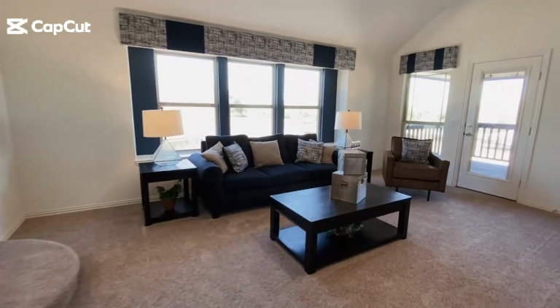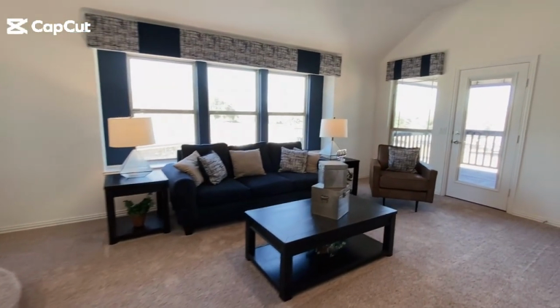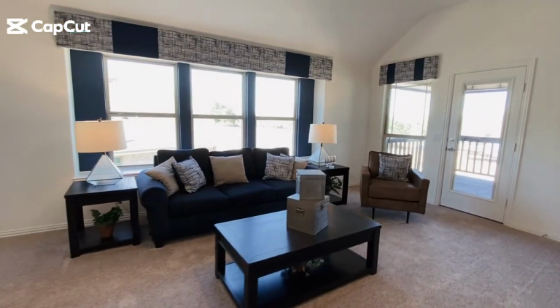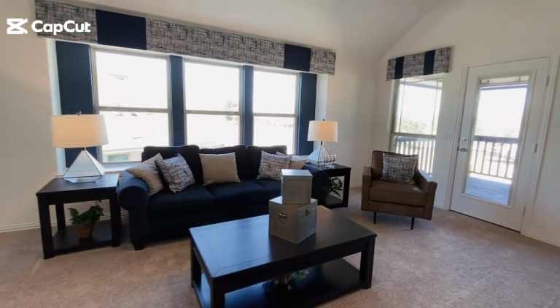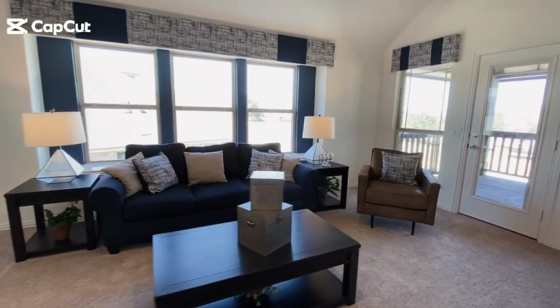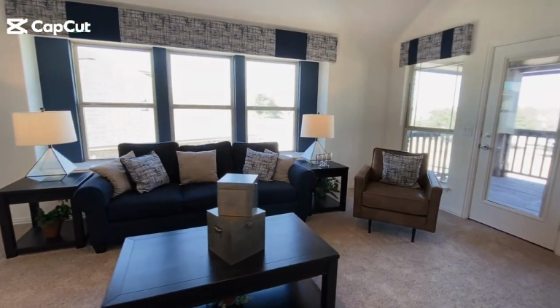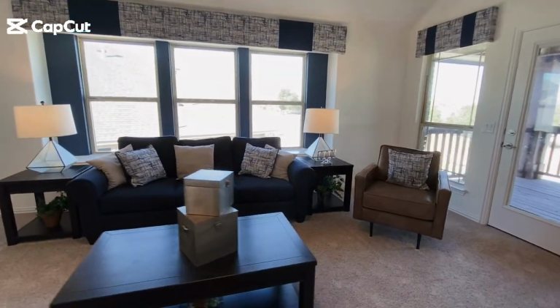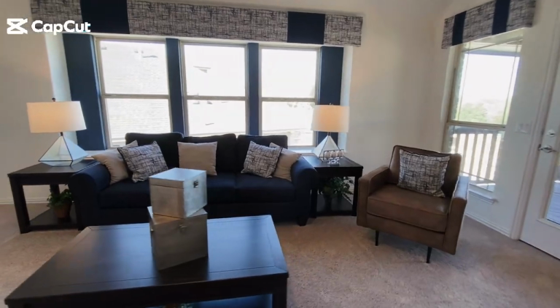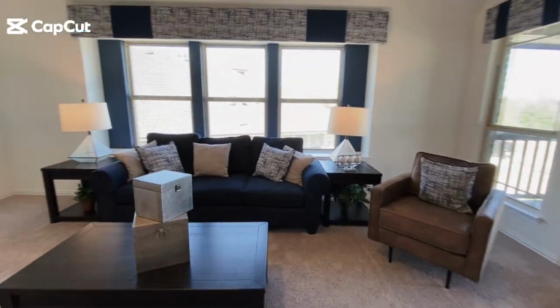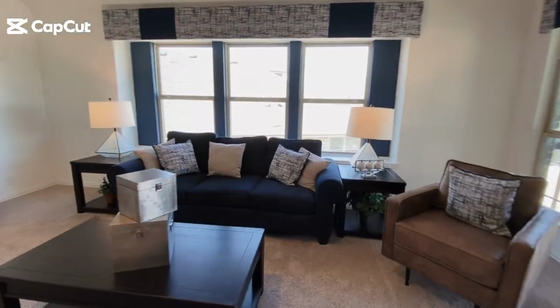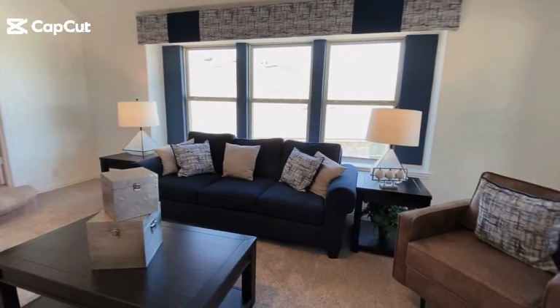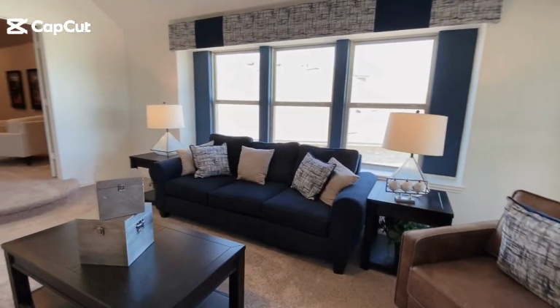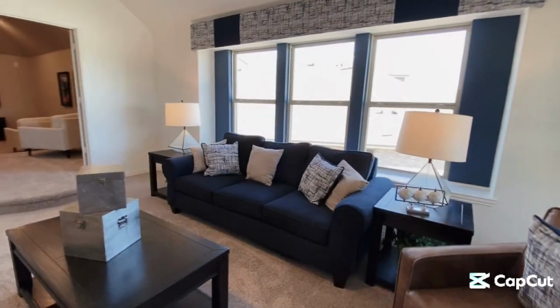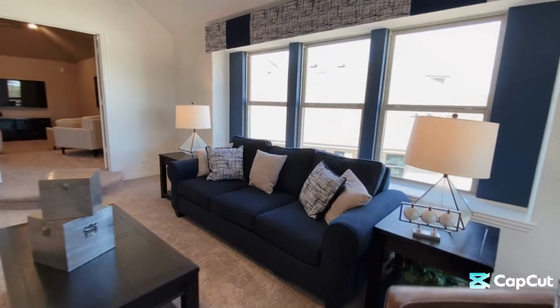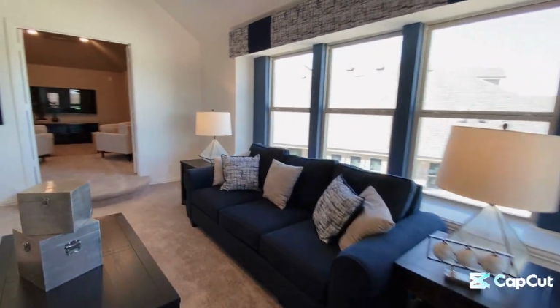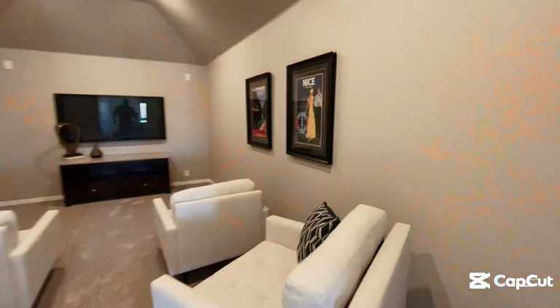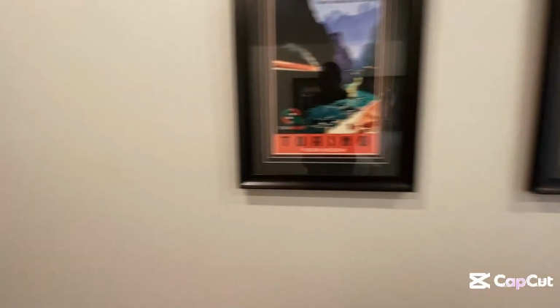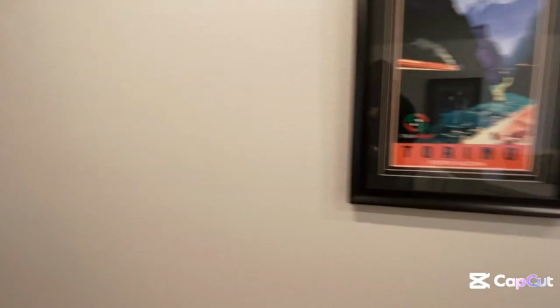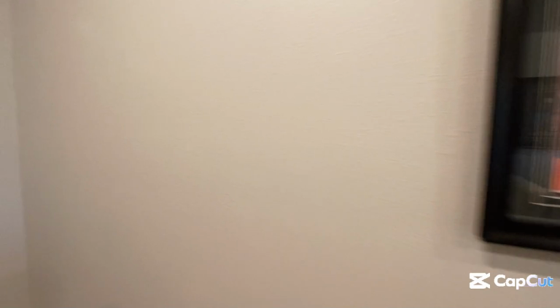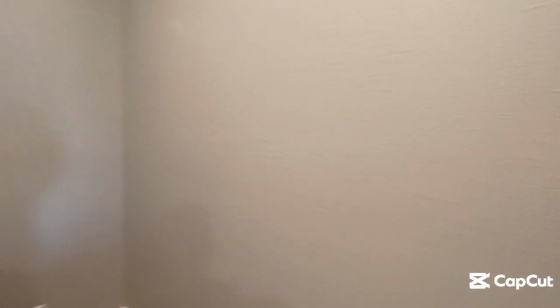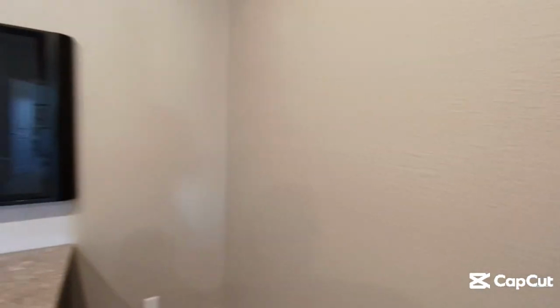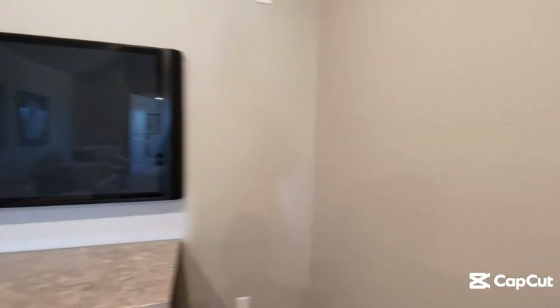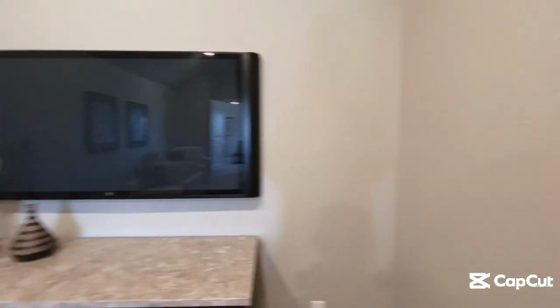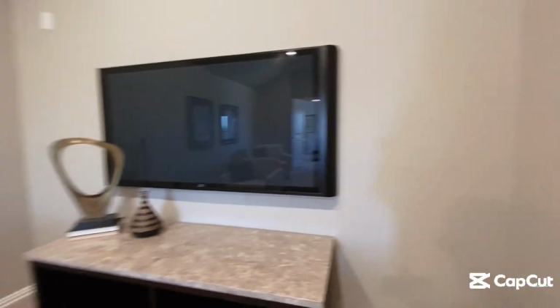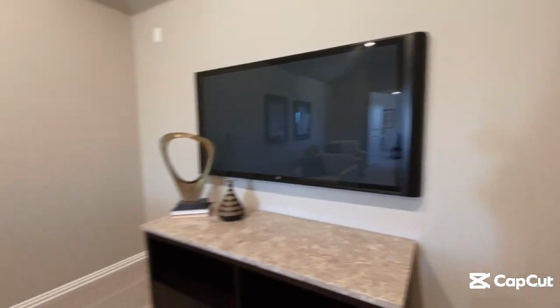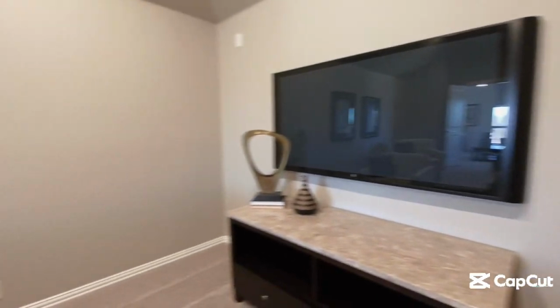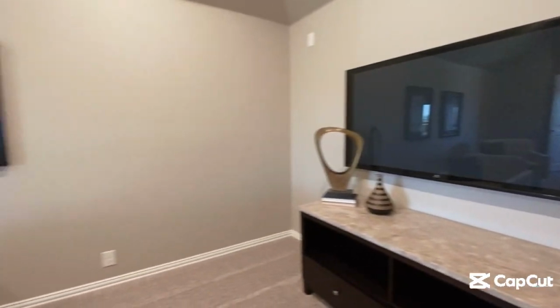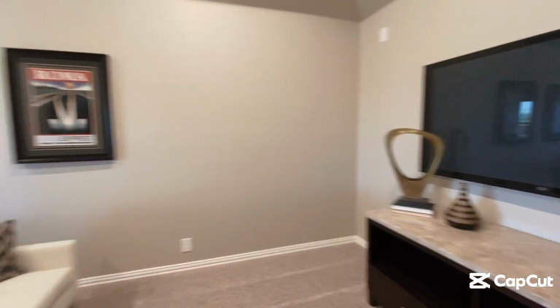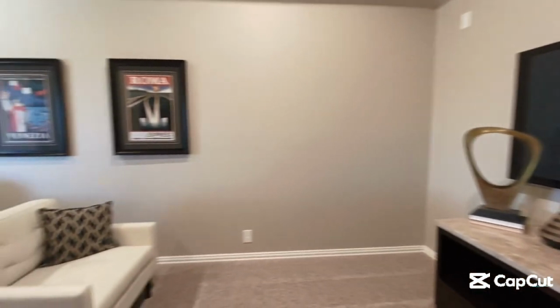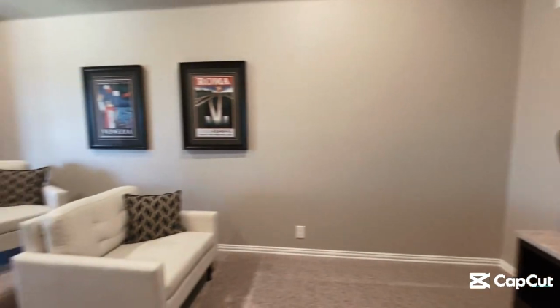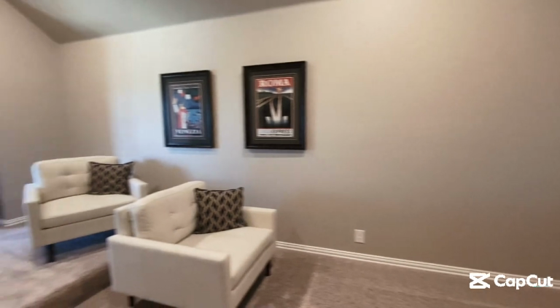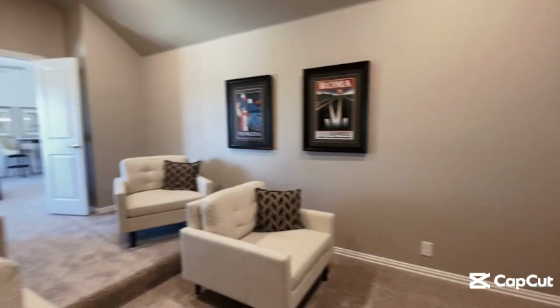Upstairs, you are greeted with a large game room, family-sized media room, along with two to three extra bedrooms and two full bathrooms. Experience the outdoors with a charming covered patio or porch, ideal for relaxing evenings or weekend gatherings.